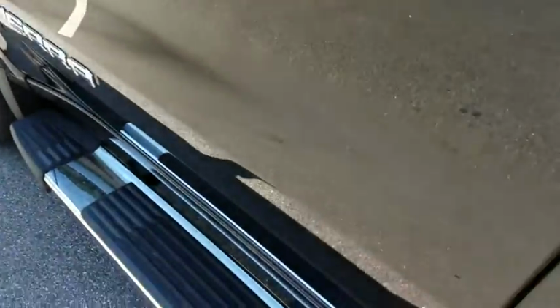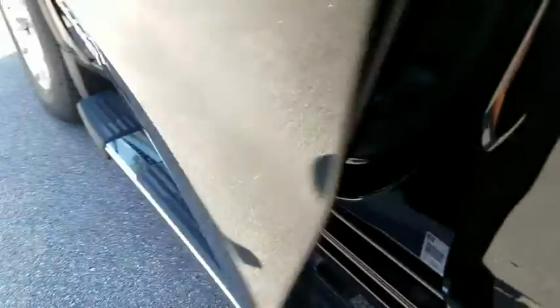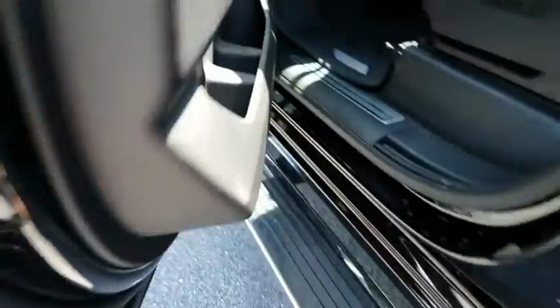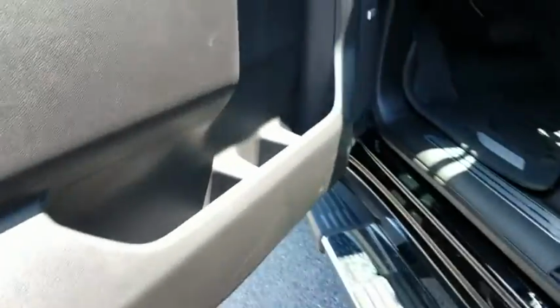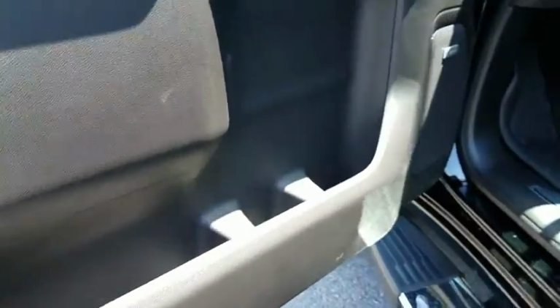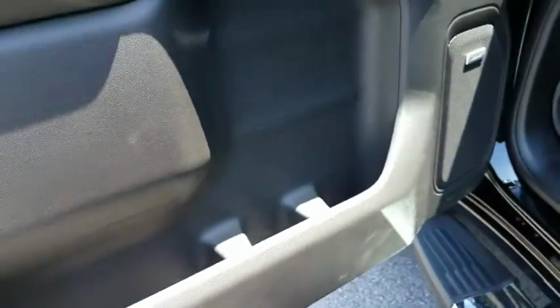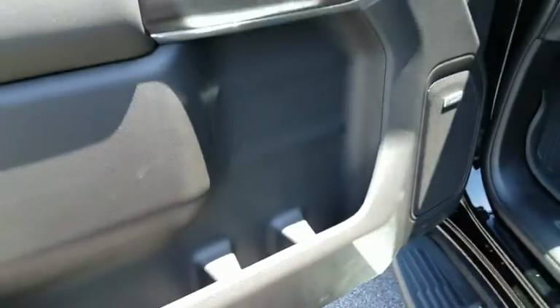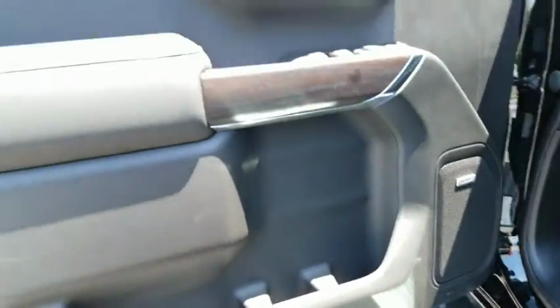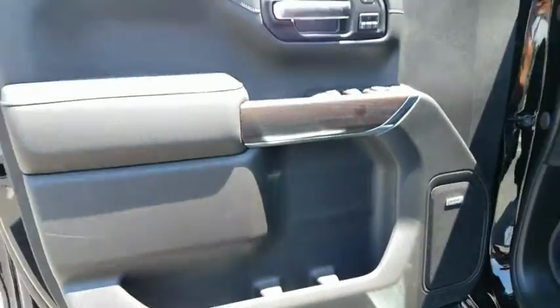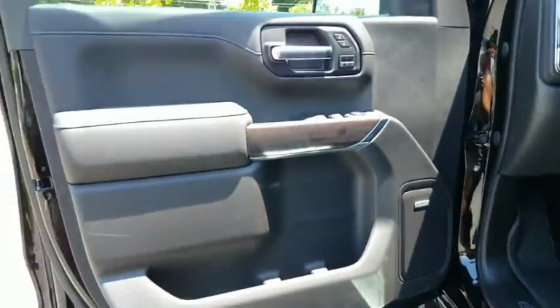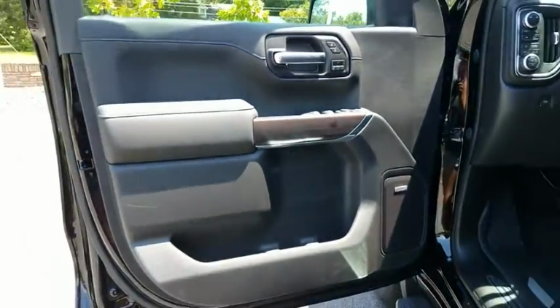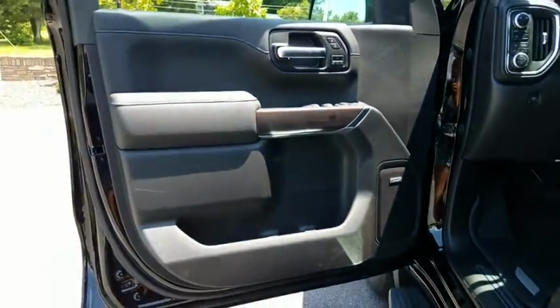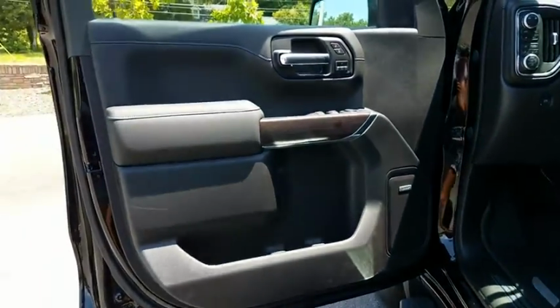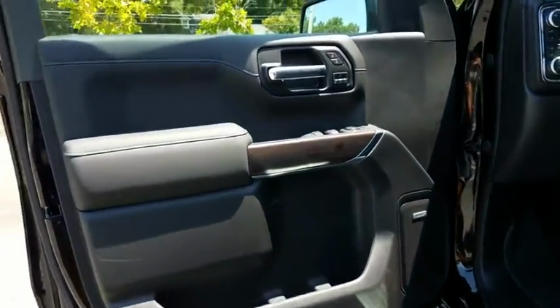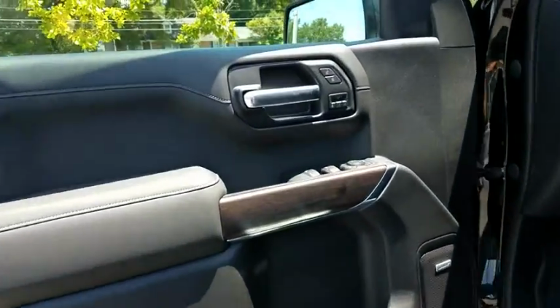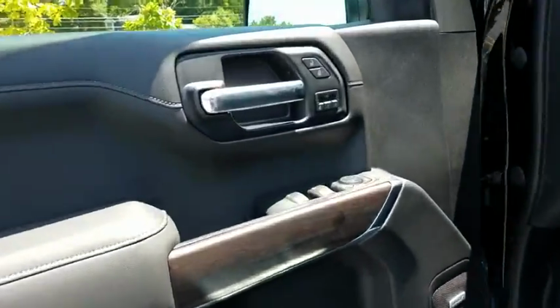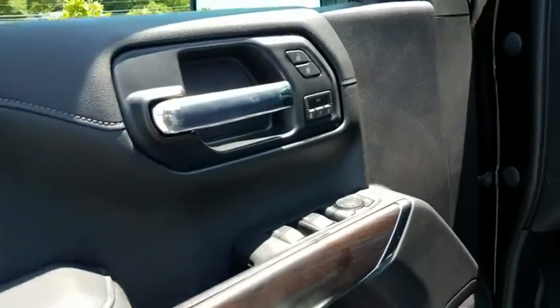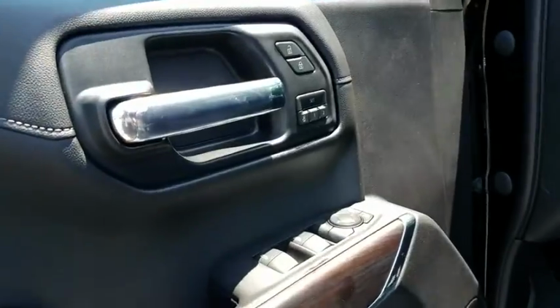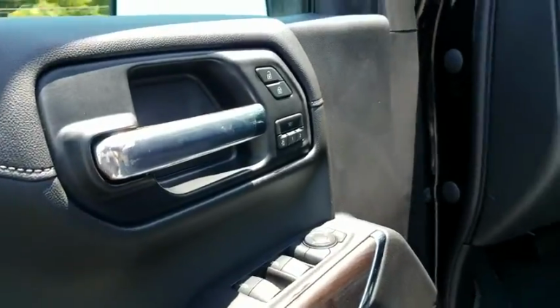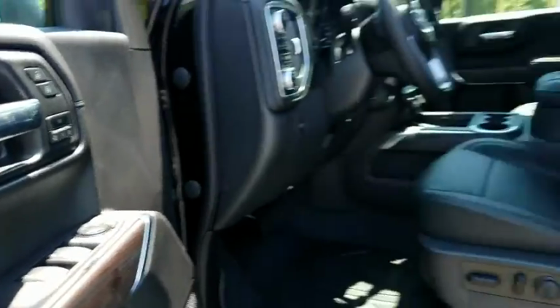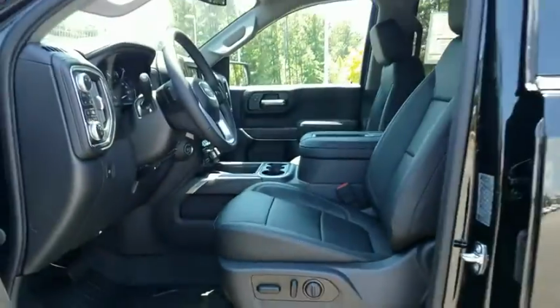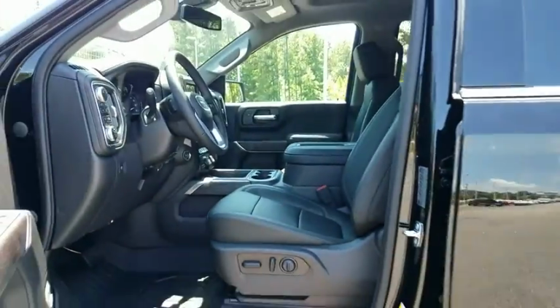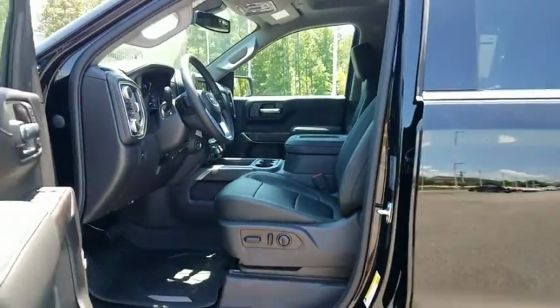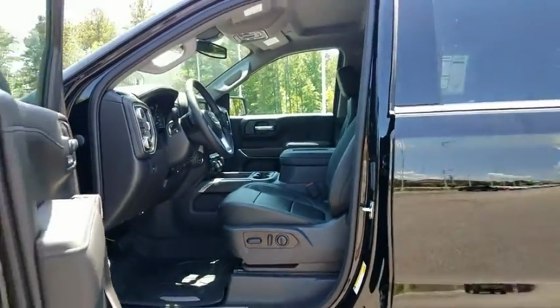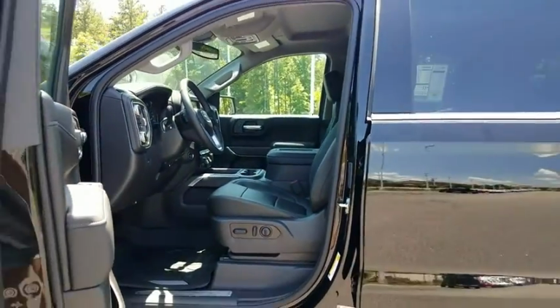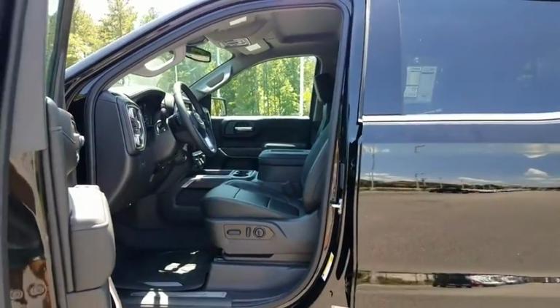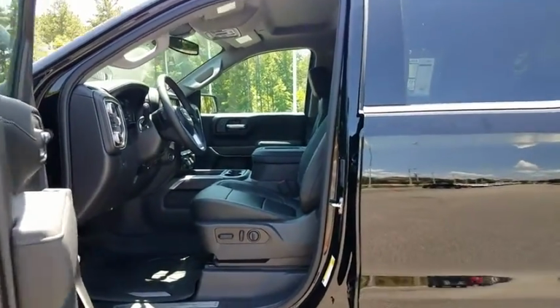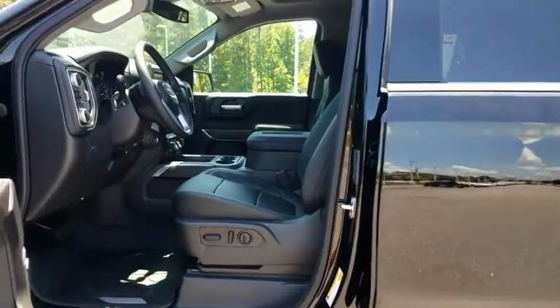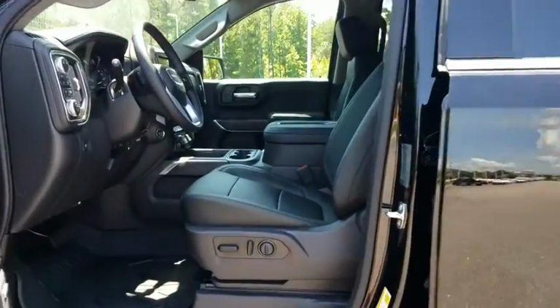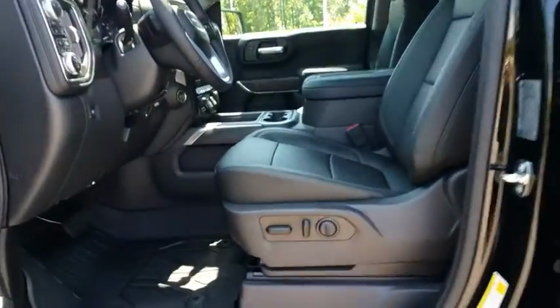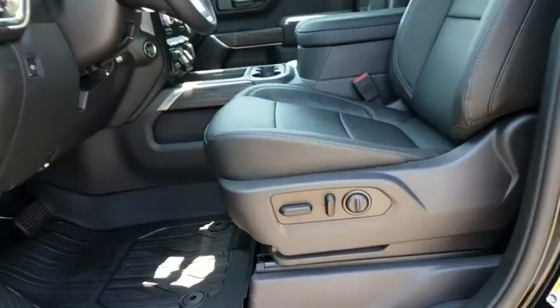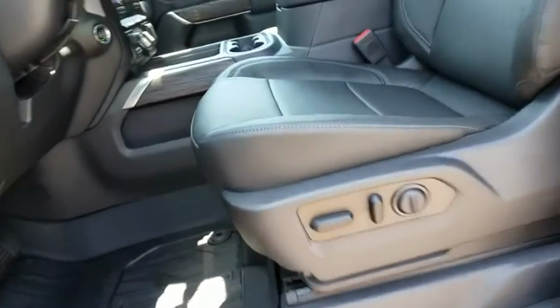Front floor mat, cruise control, four-wheel disc brakes, ABS four-wheel, rear defrost, premium sound system, AM-FM stereo radio, MP3 player, passenger airbag.